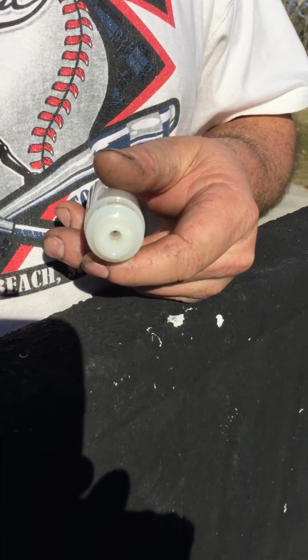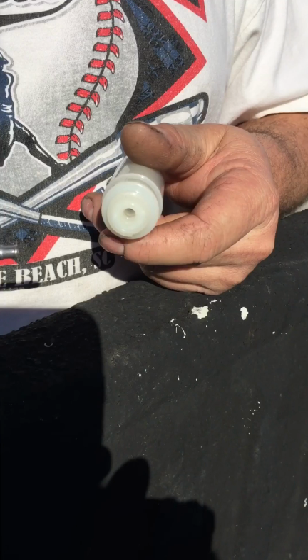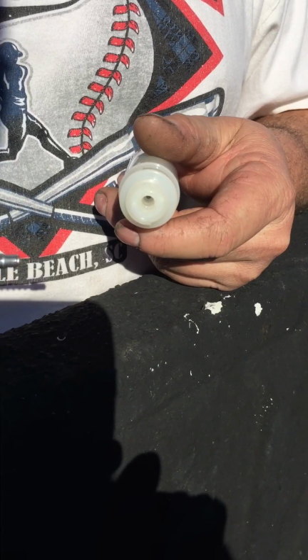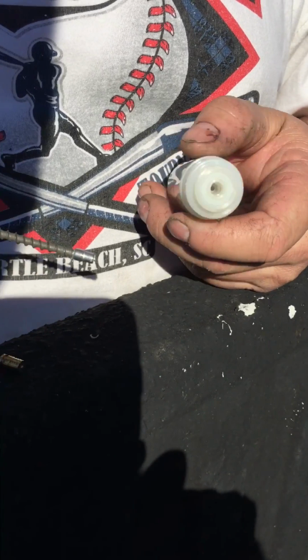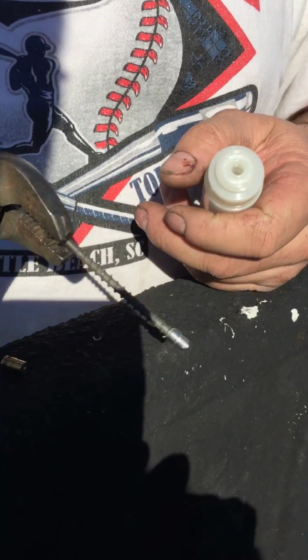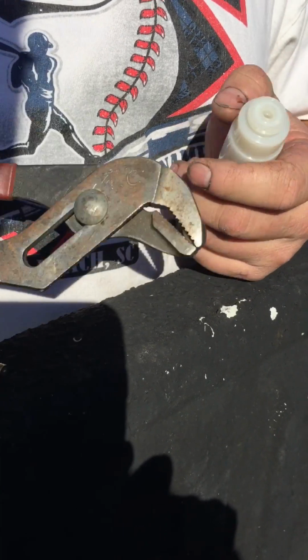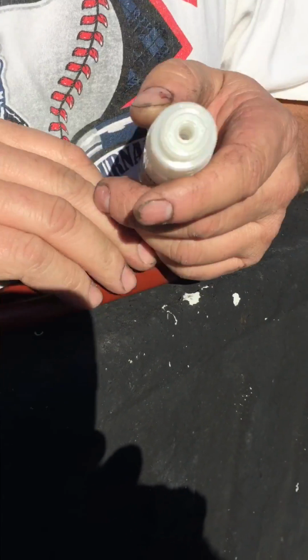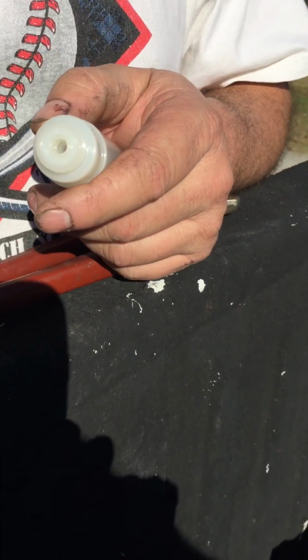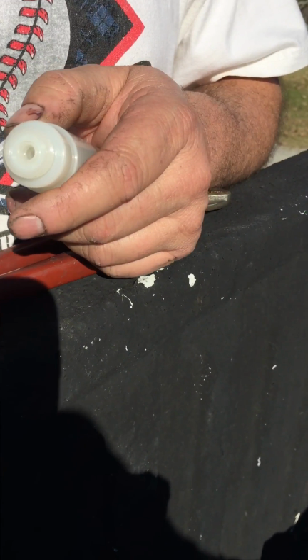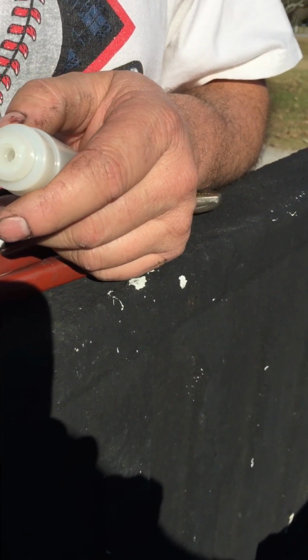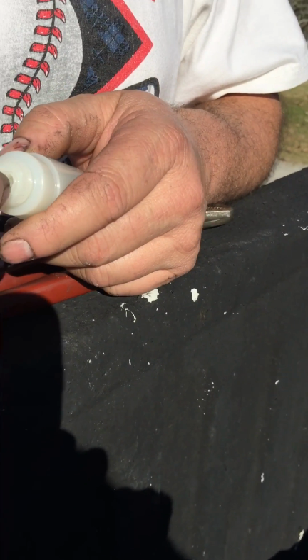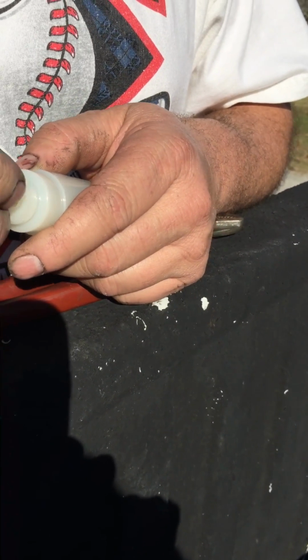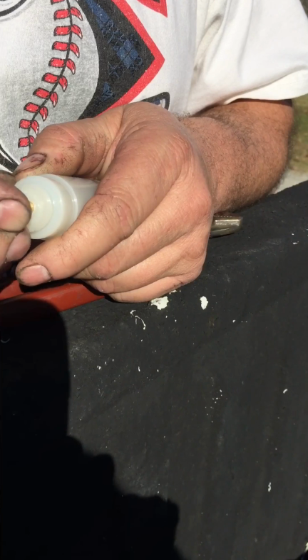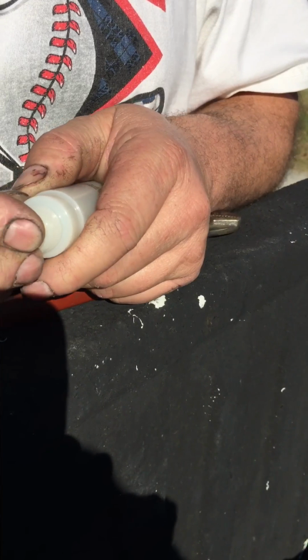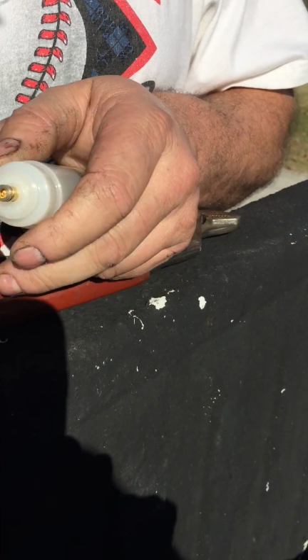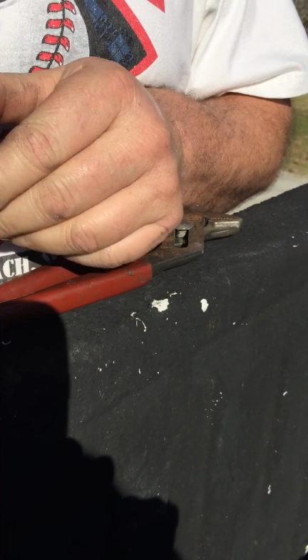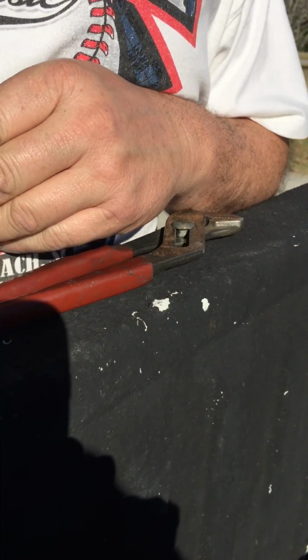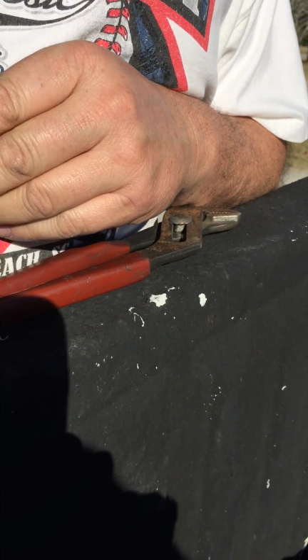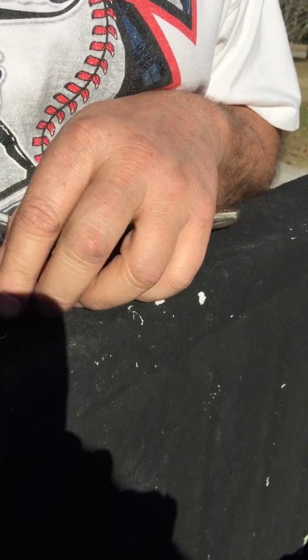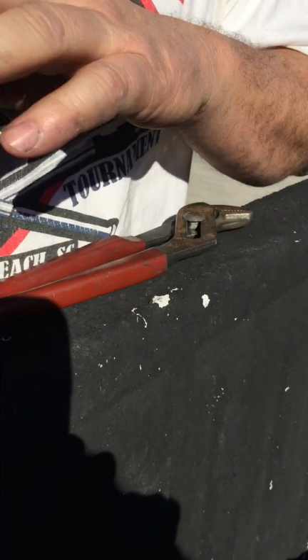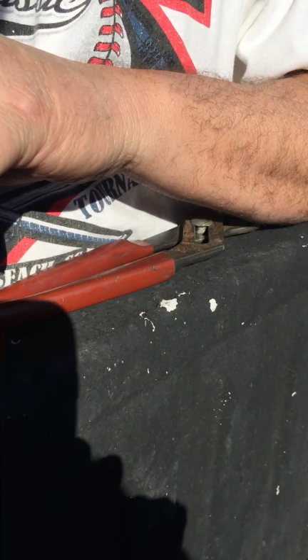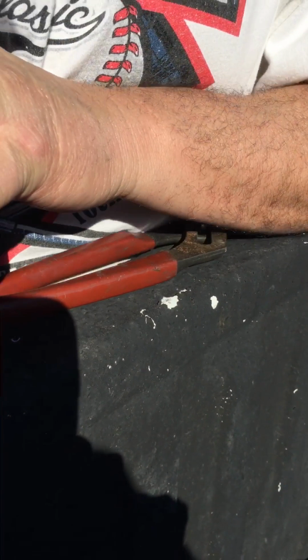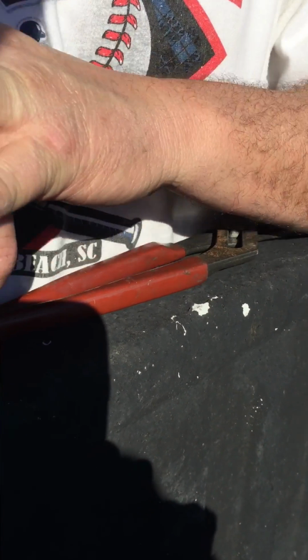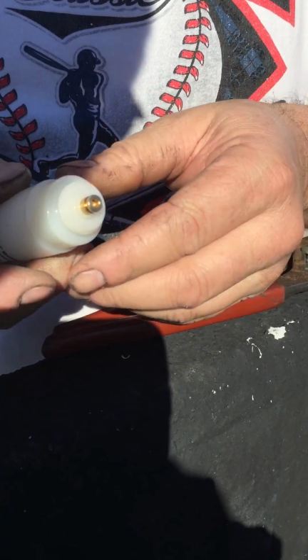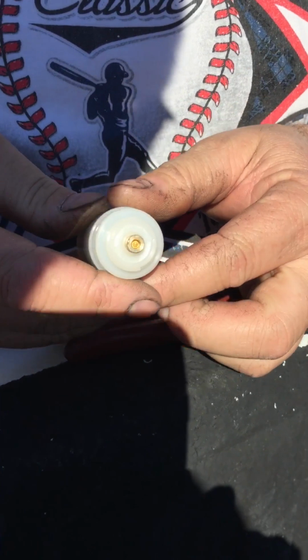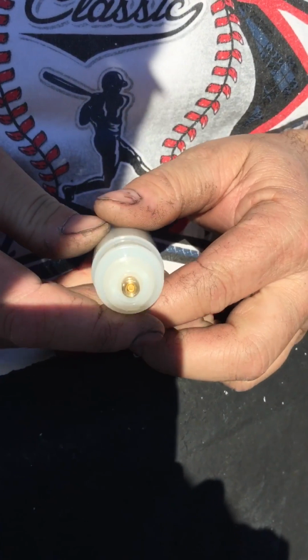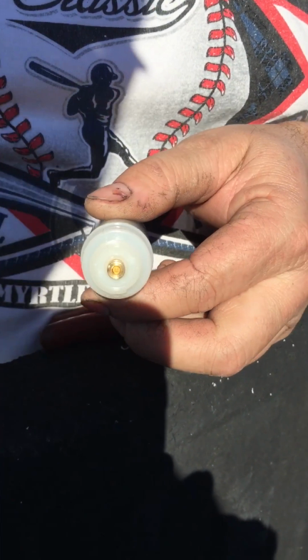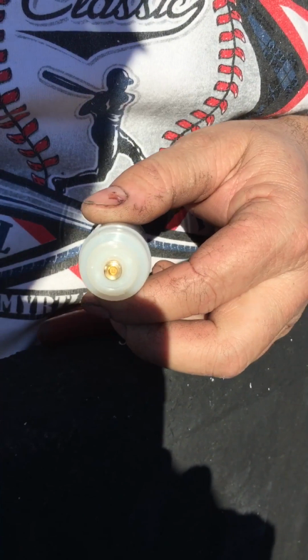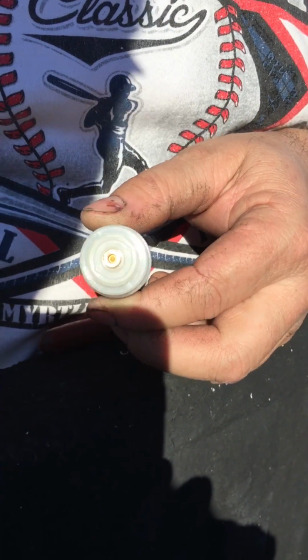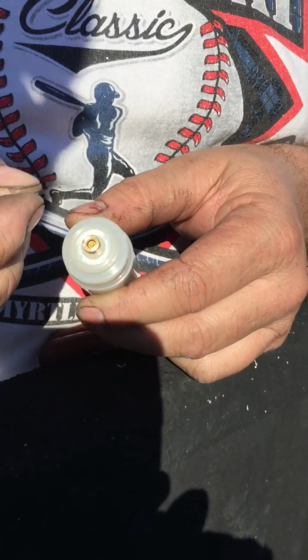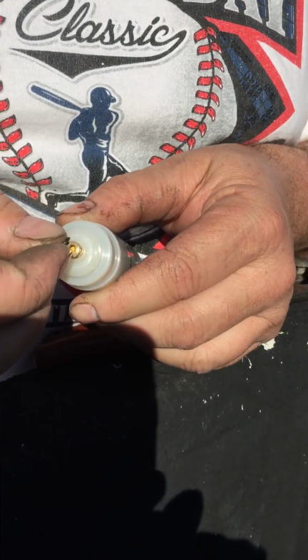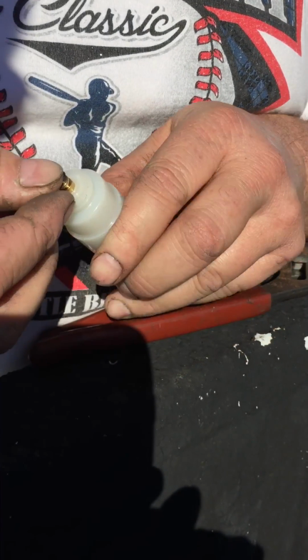Now, once you pull that check valve out, we're going to reinstall the fitting. Make sure you press it back down — you'll hear a couple of clicks. This is fully inserted. We're going to put the O-ring back on.